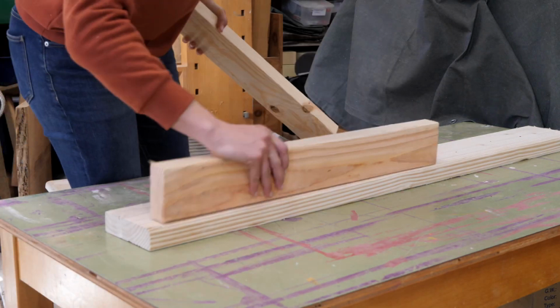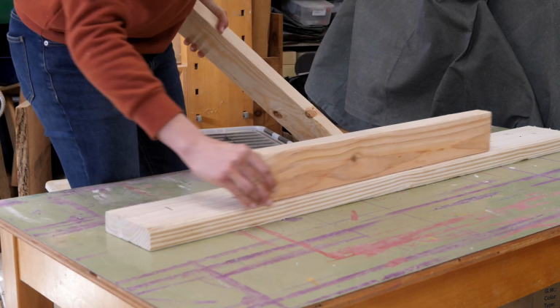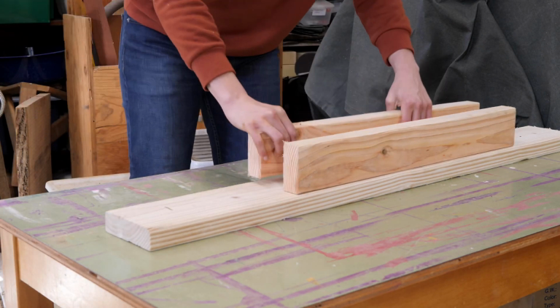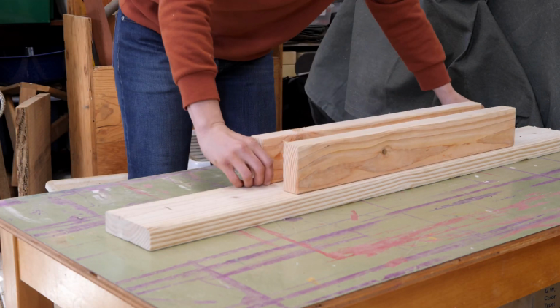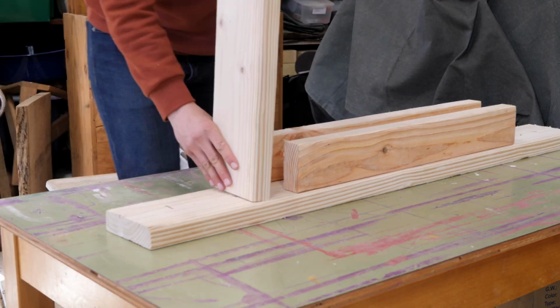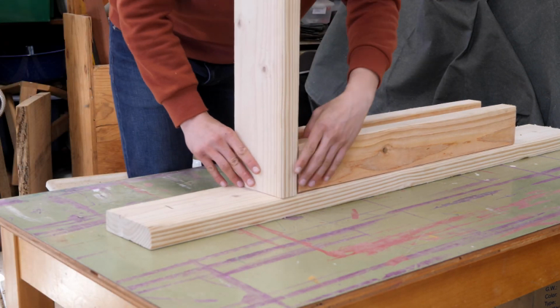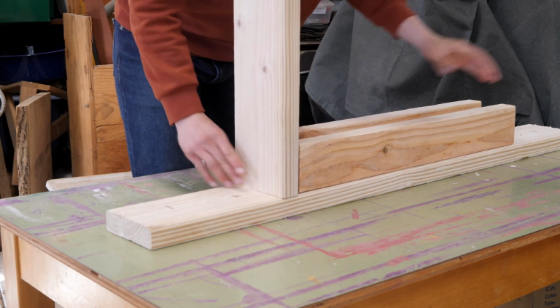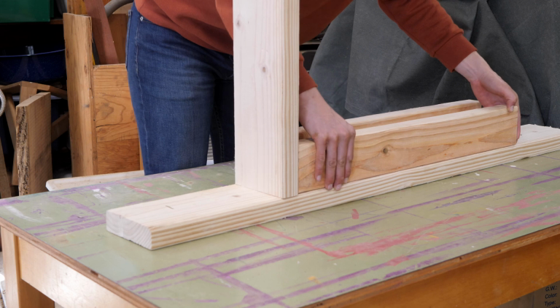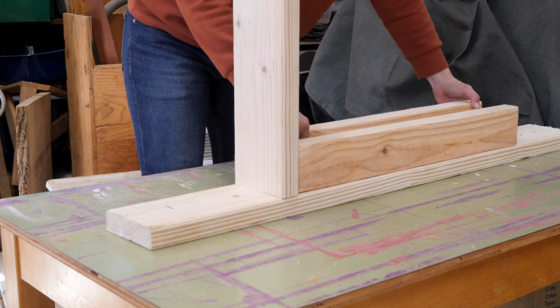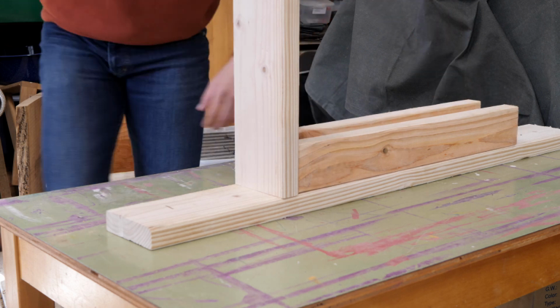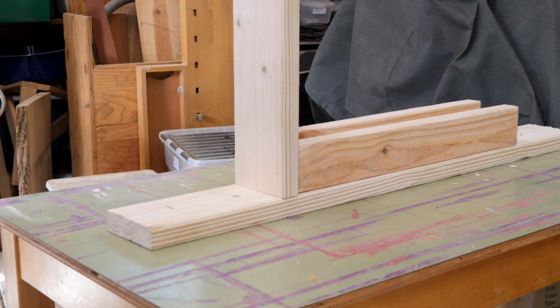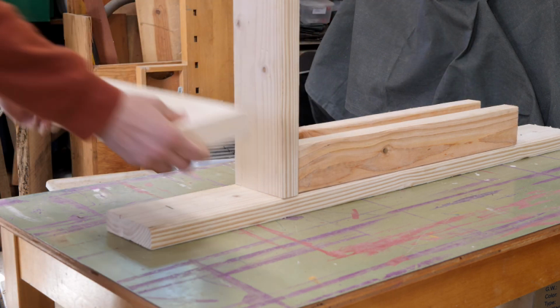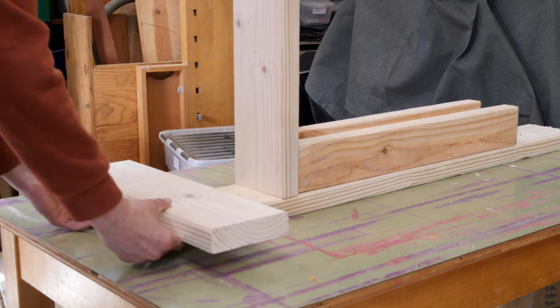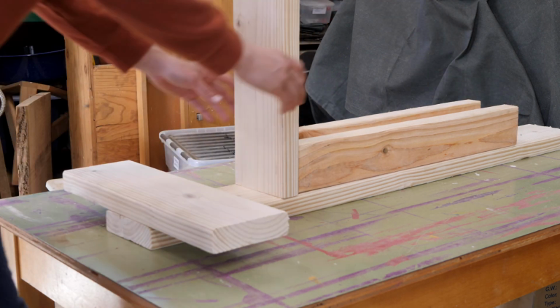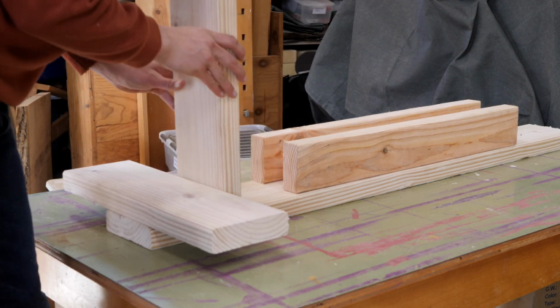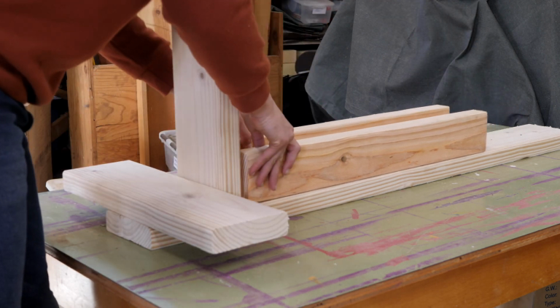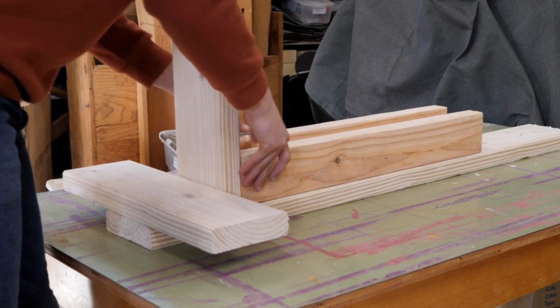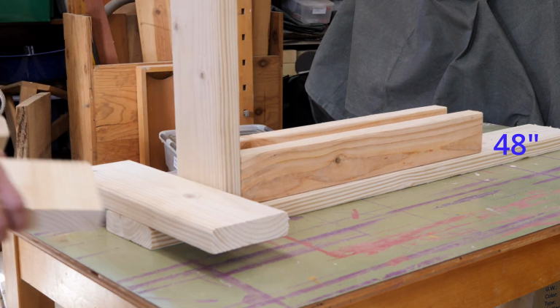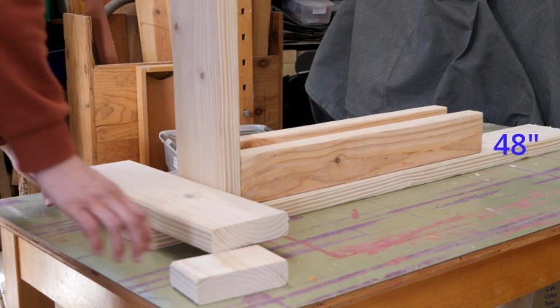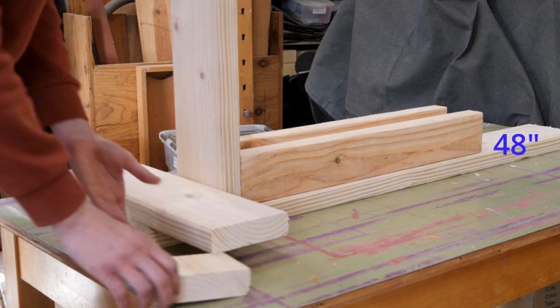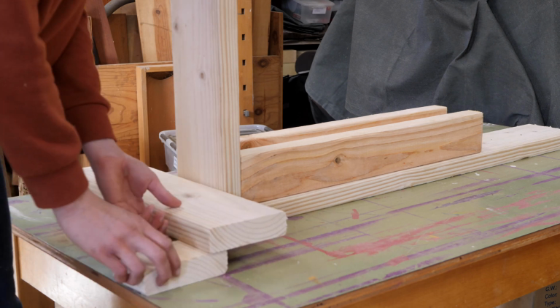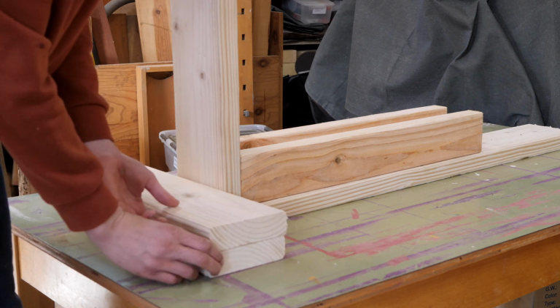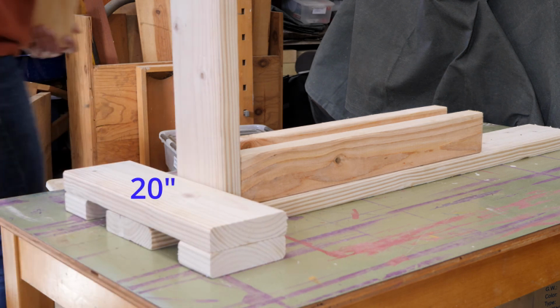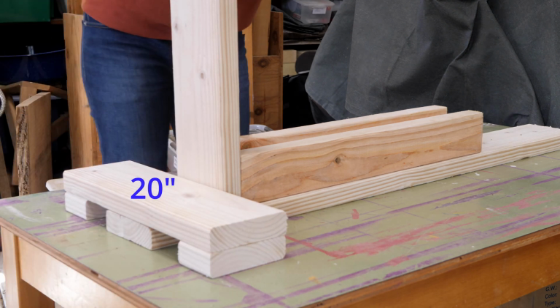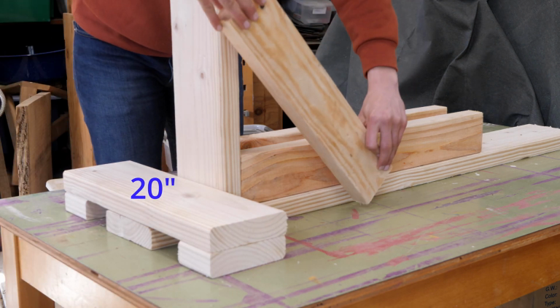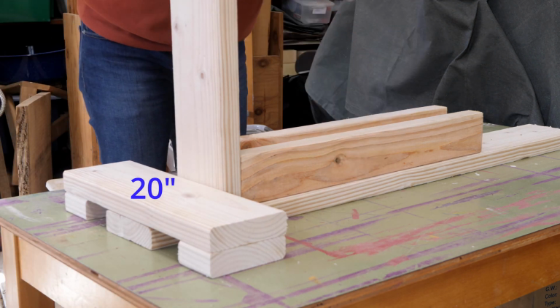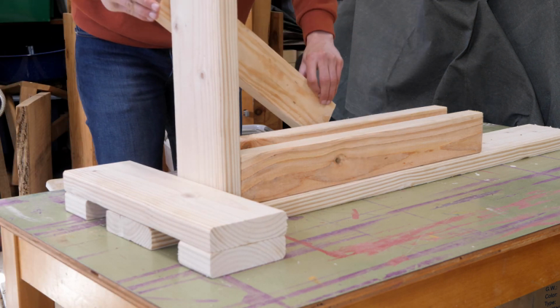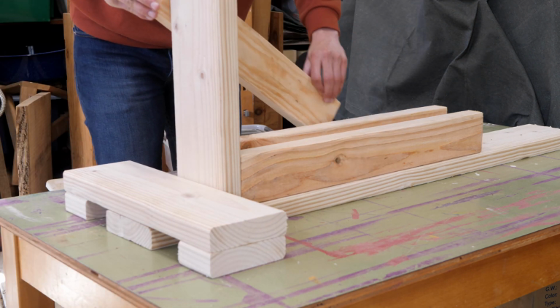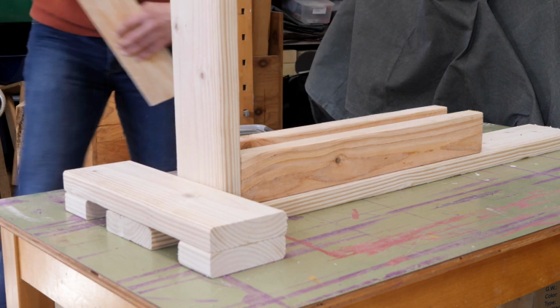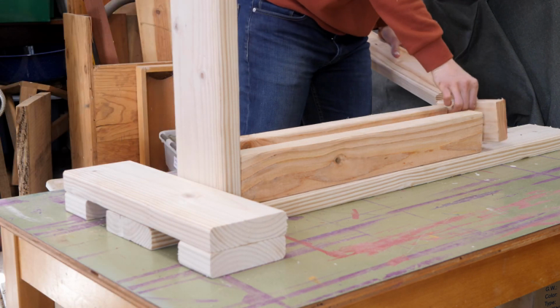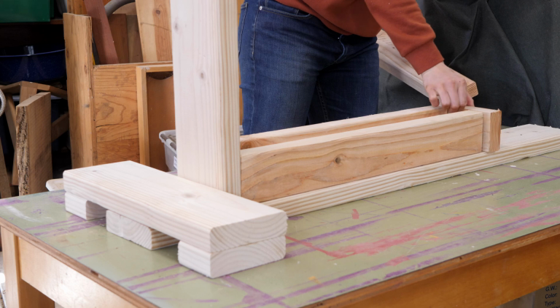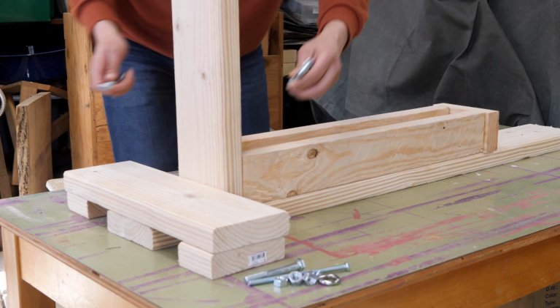Let's roughly assemble the trainer so we can see where all the pieces will go. The longest 48-inch 2x6 piece is the trainer base, while the second longest 20-inch piece is the cross beam support that keeps the trainer from rocking from side to side.